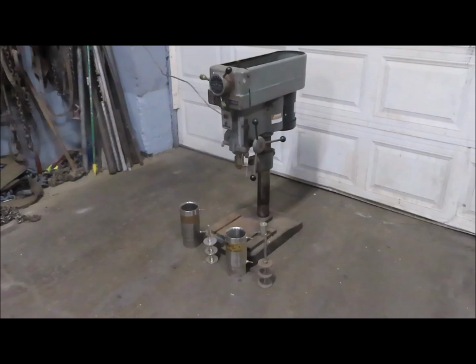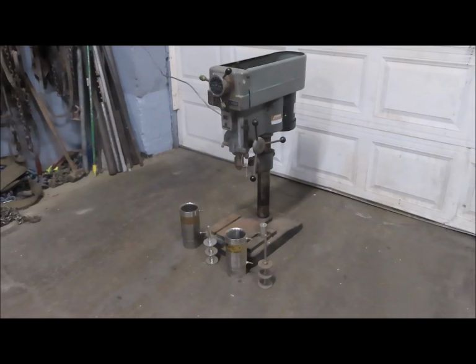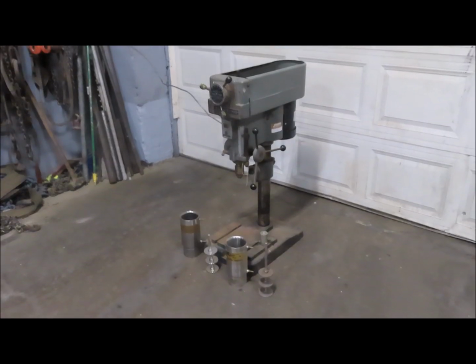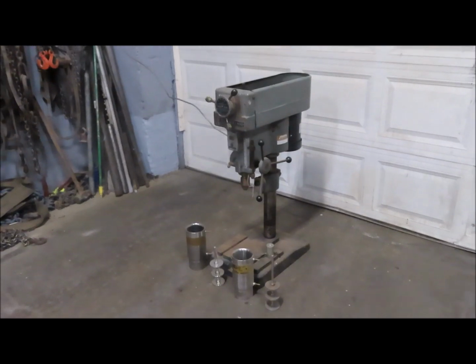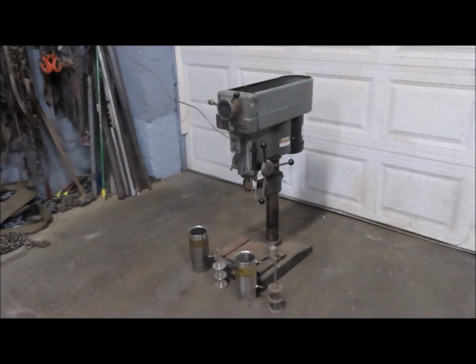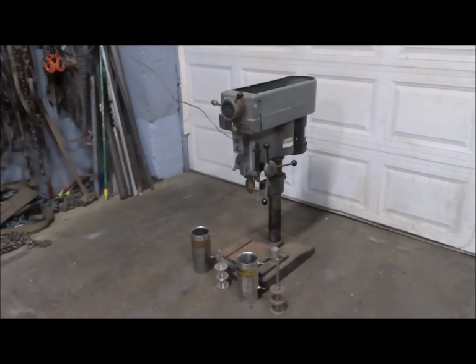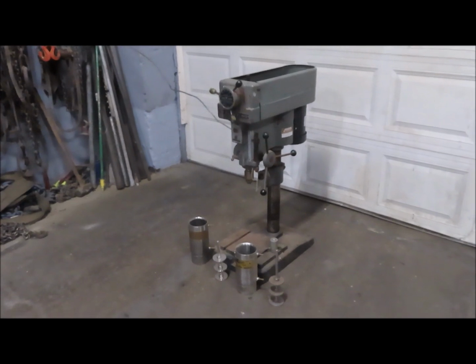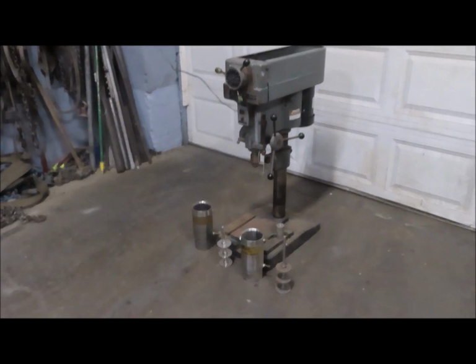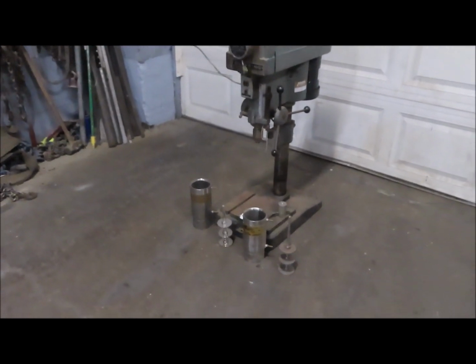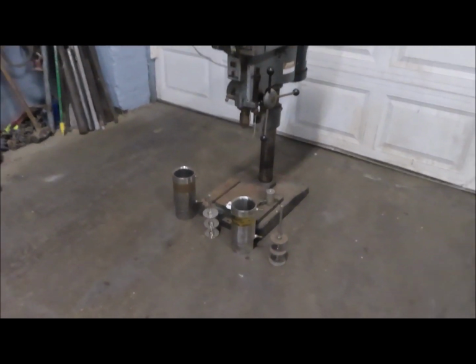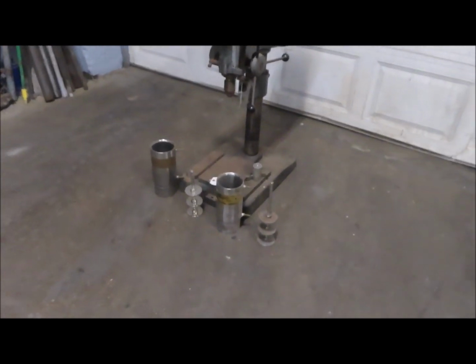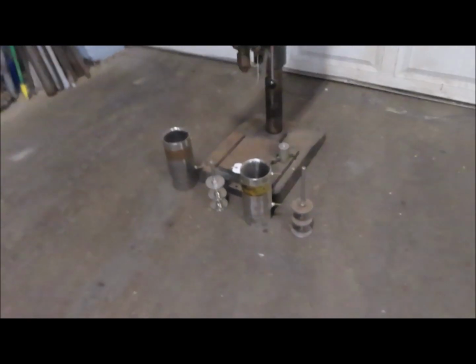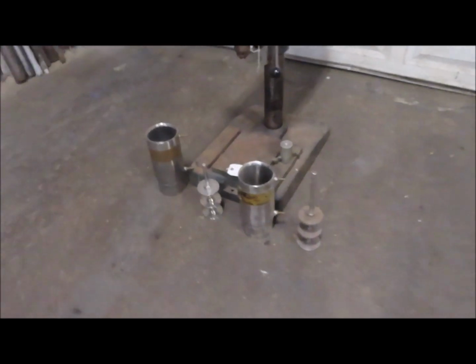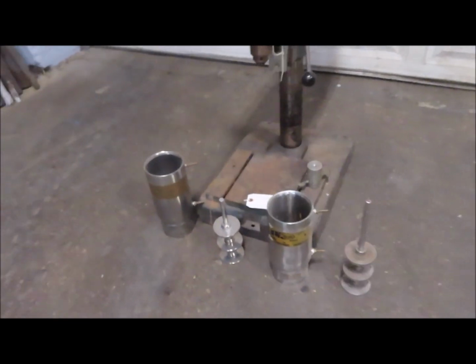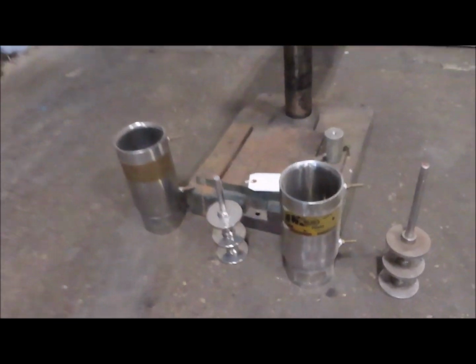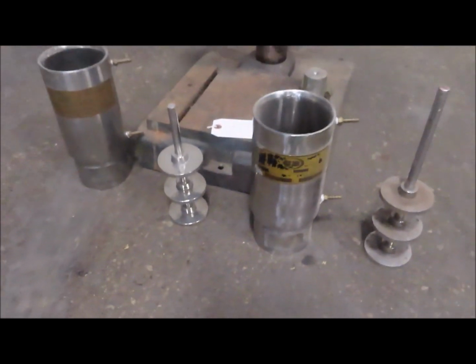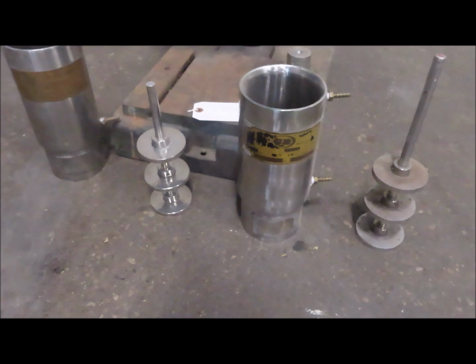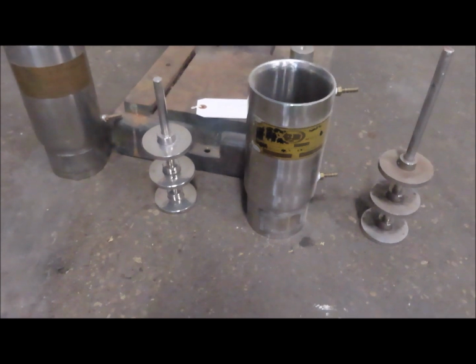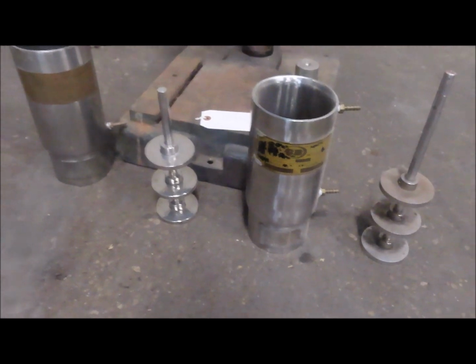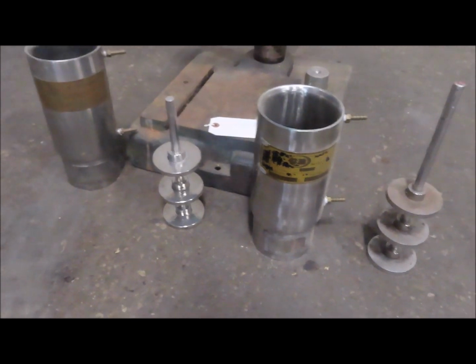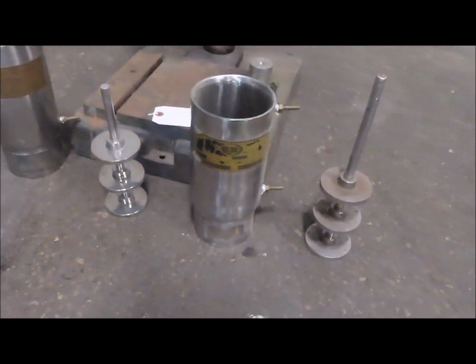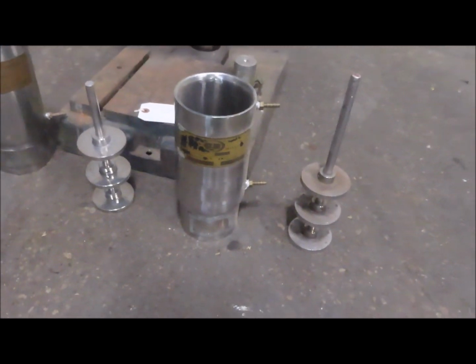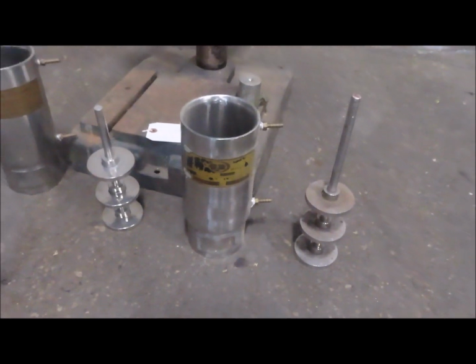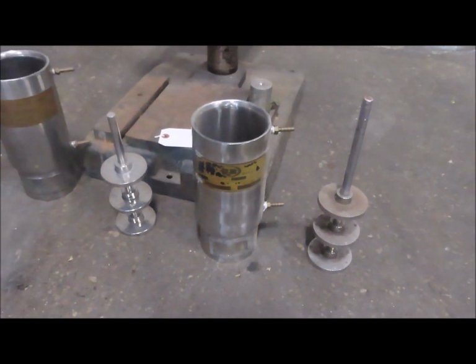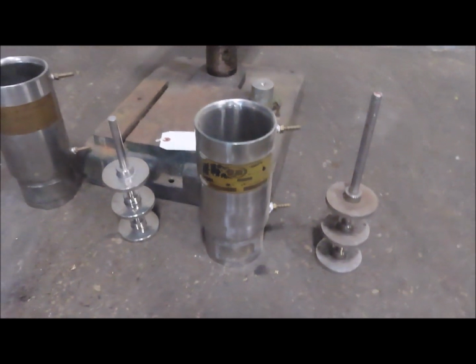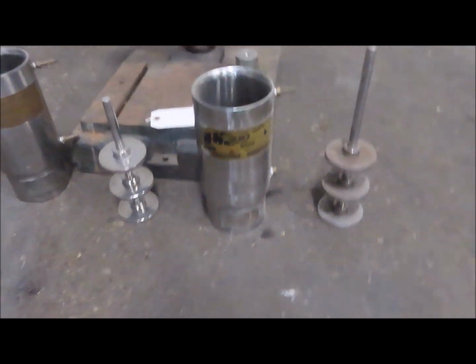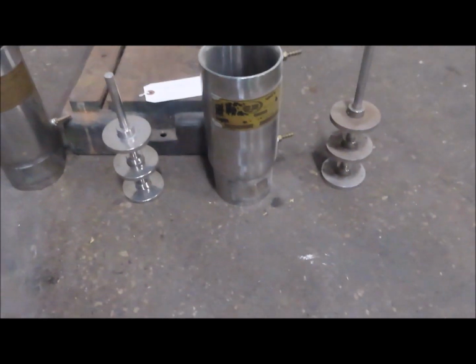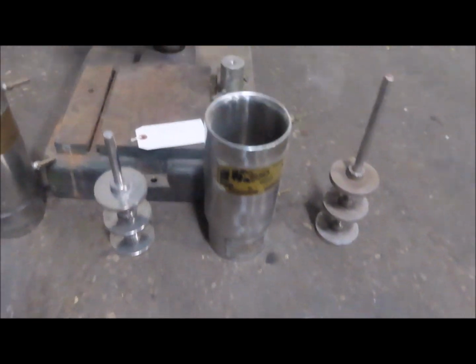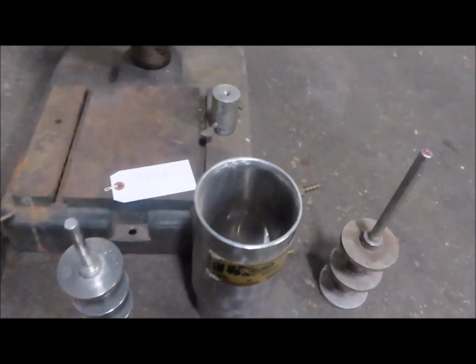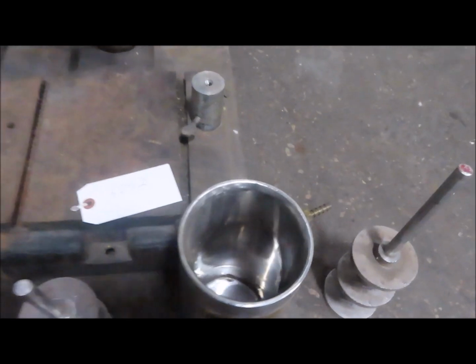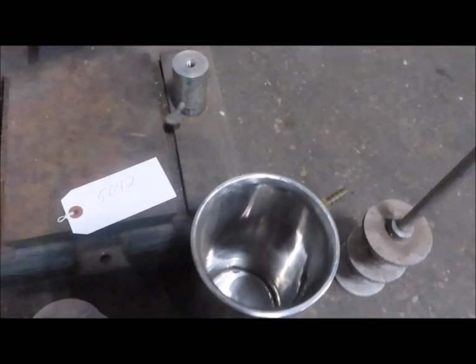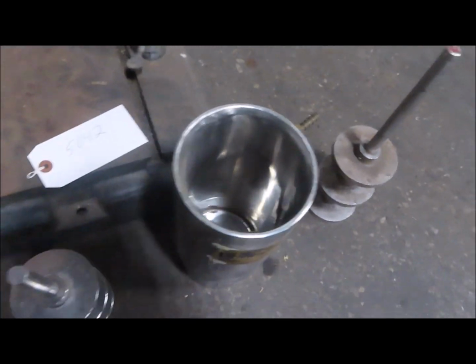It's a laboratory sand mill. It's got two Chicago boiler chambers that are stainless steel and jacketed. It's got two shafts with rotors, all in good condition.